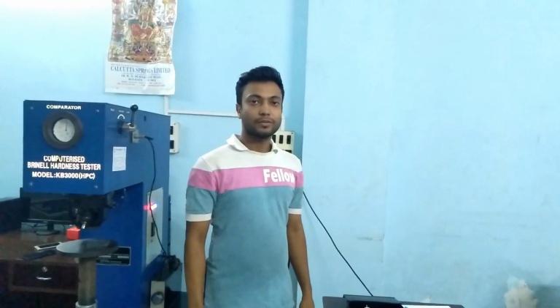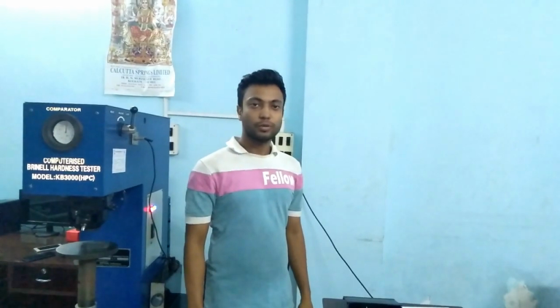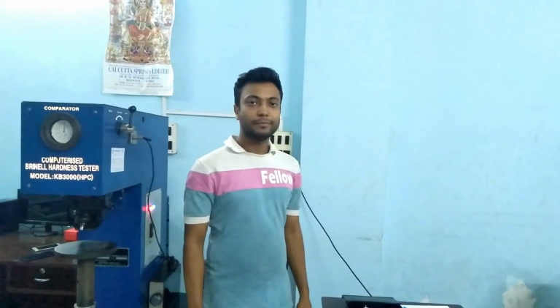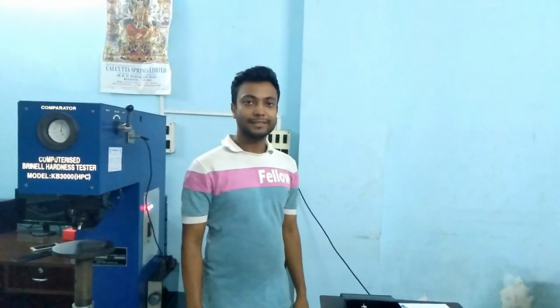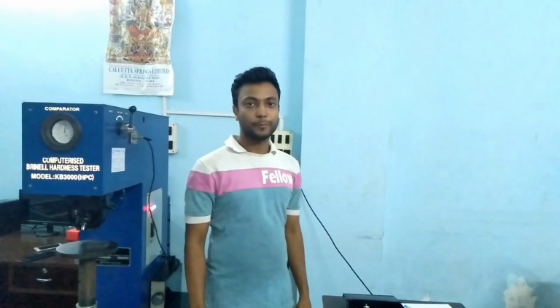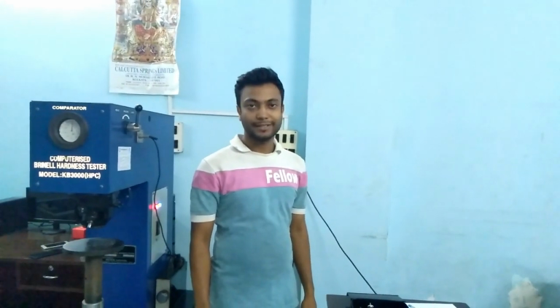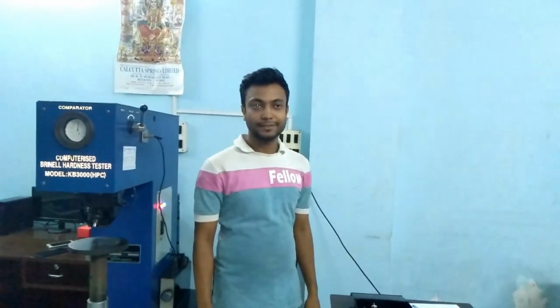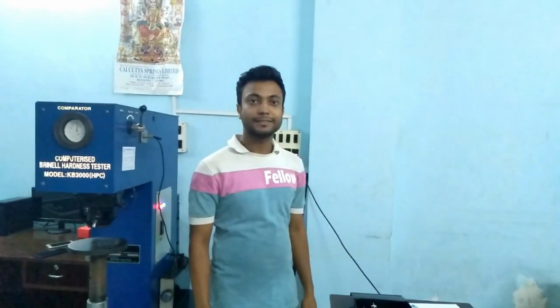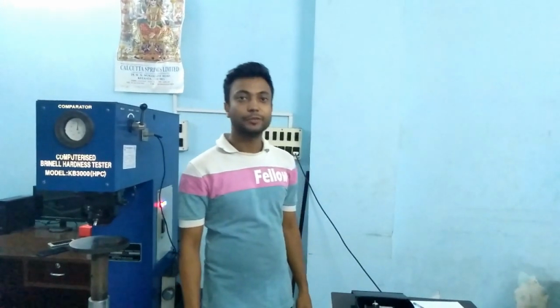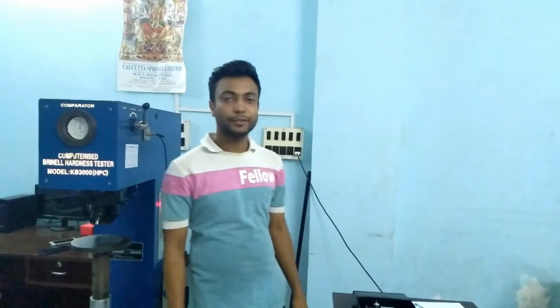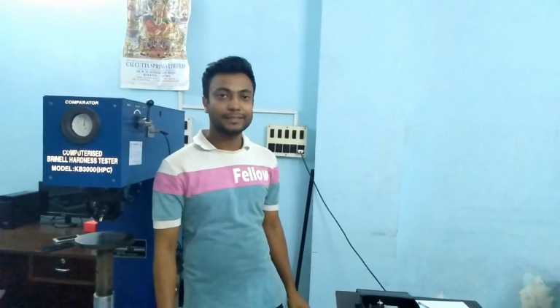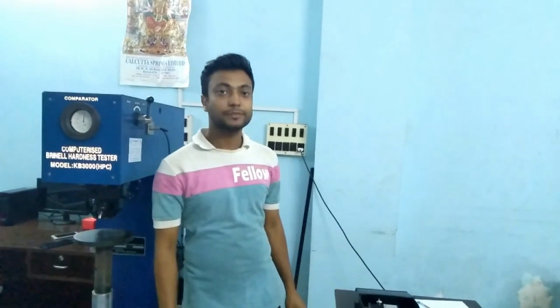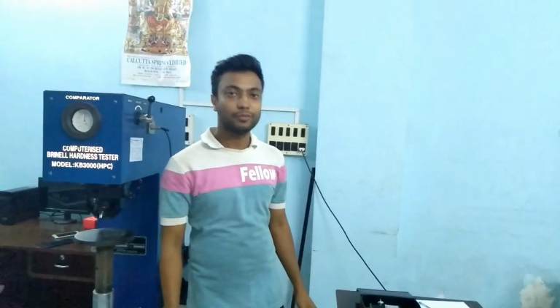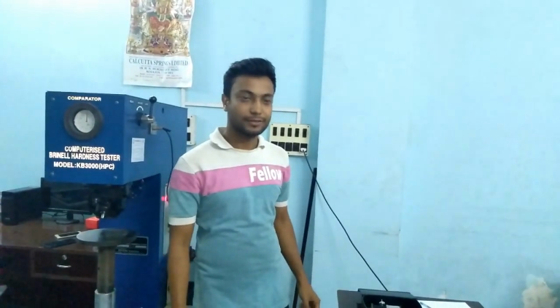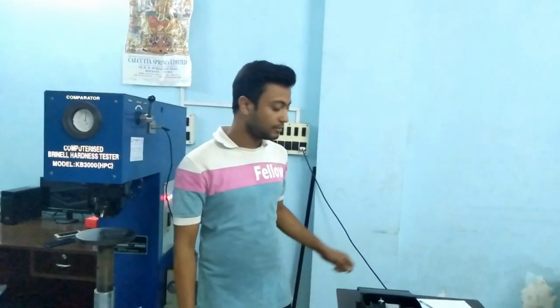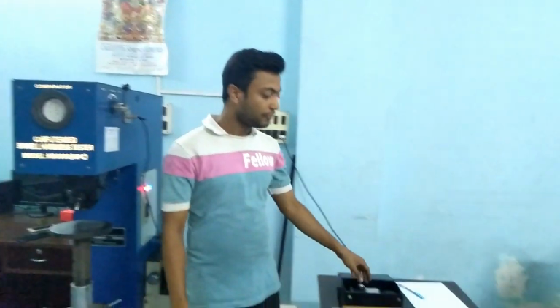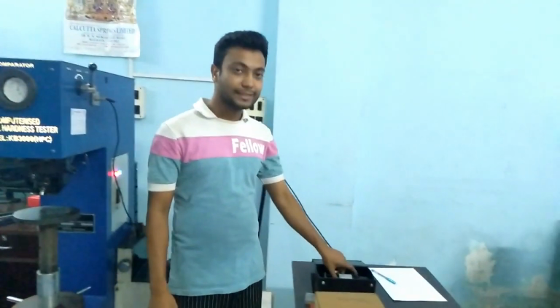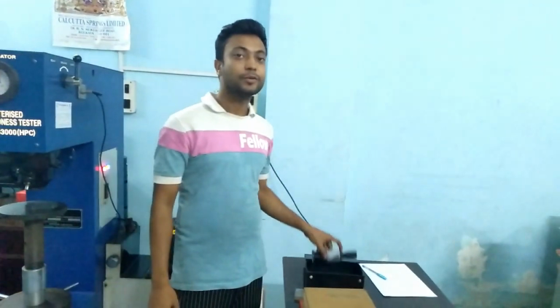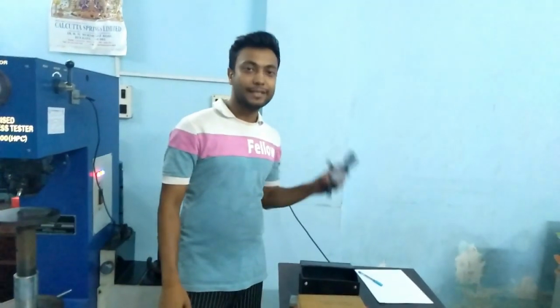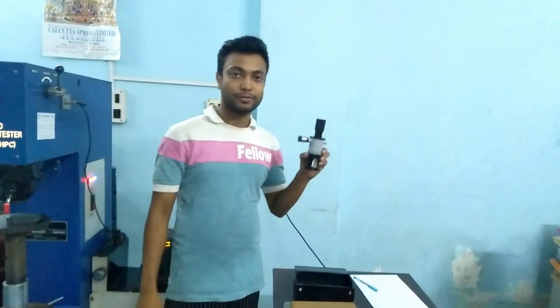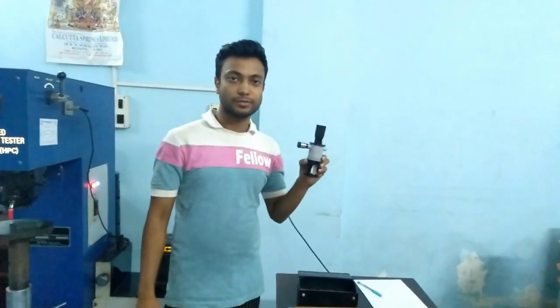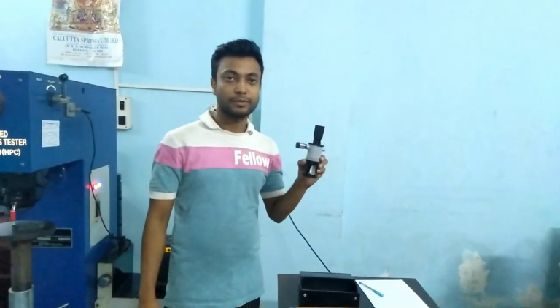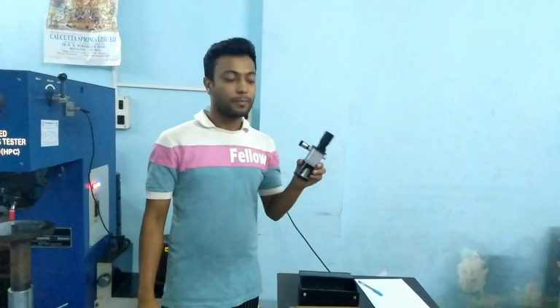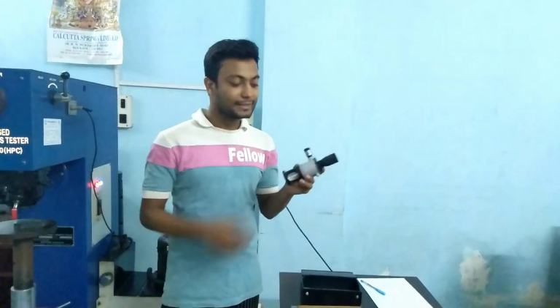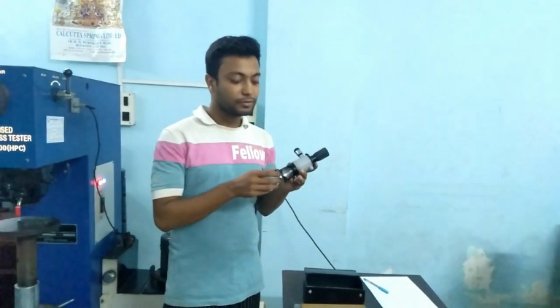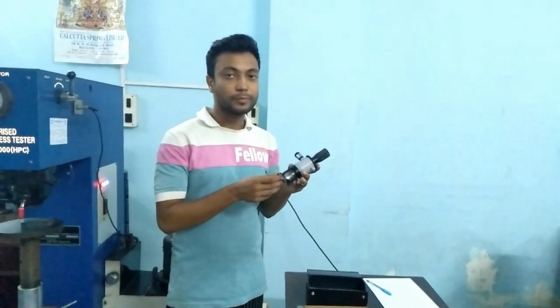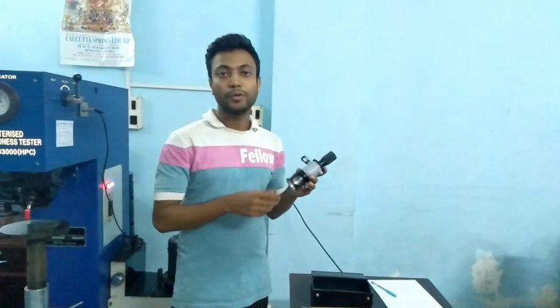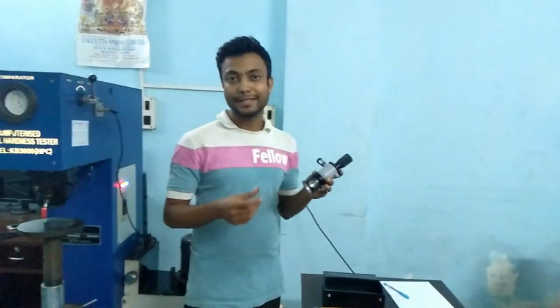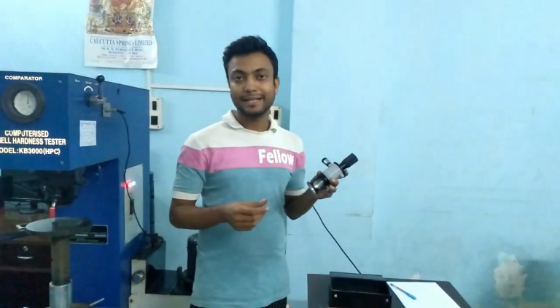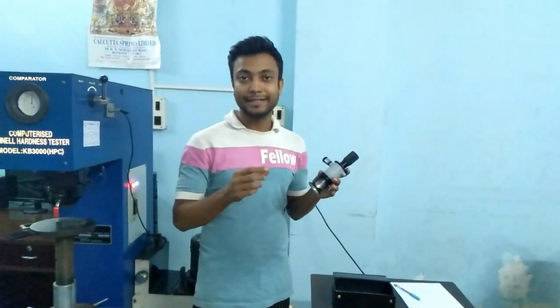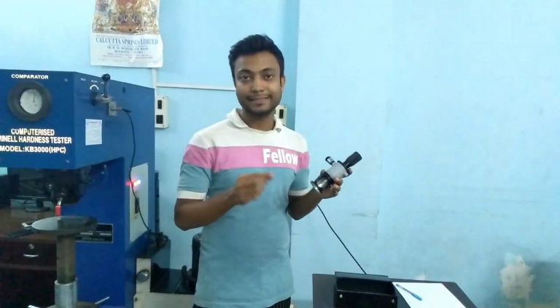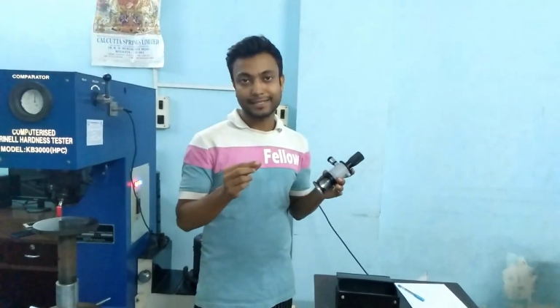Though the machine is computerized, we can still do the test manually. For this, we need a microscope. By this microscope, we can see the indentation sites.